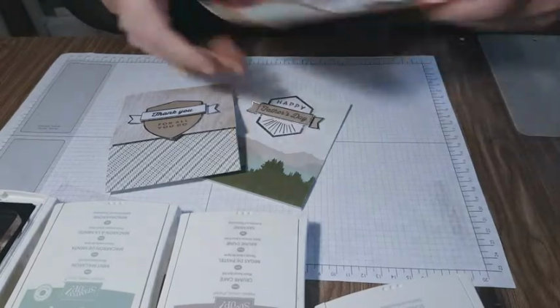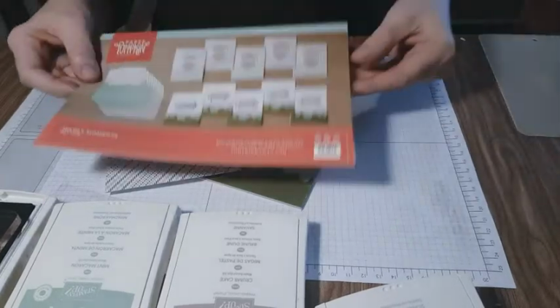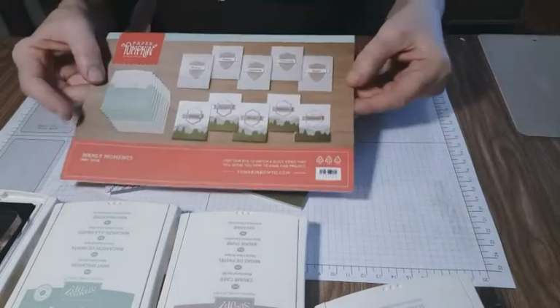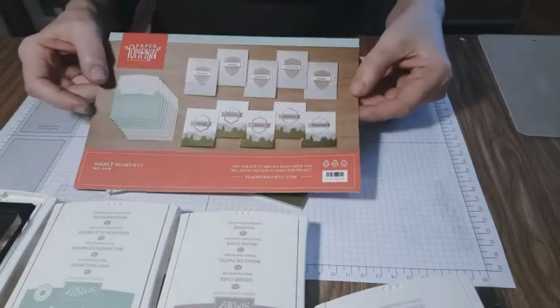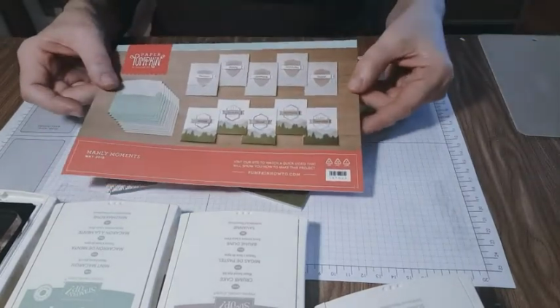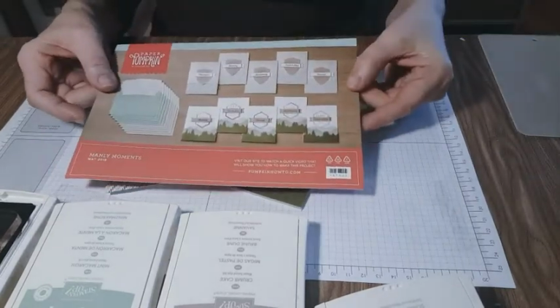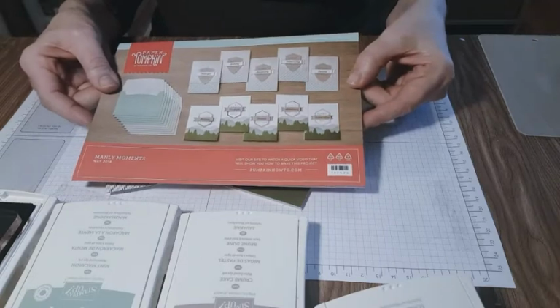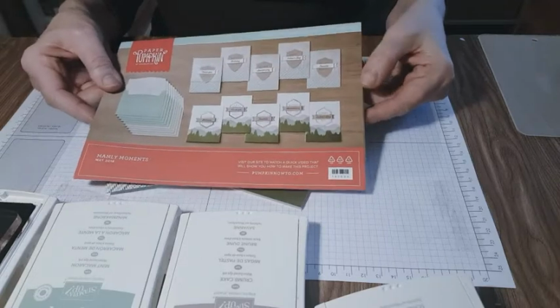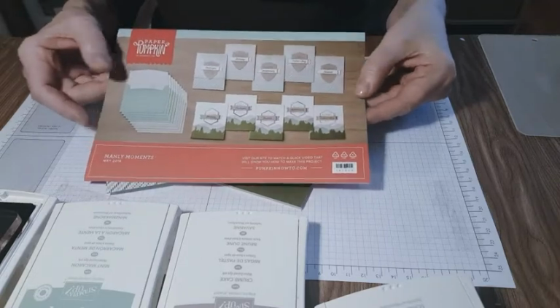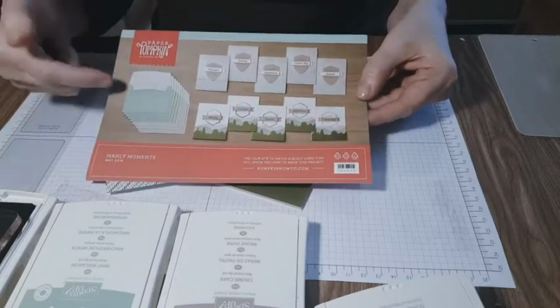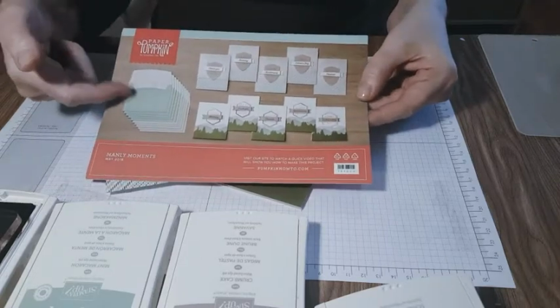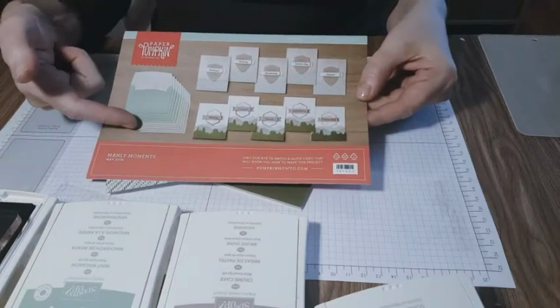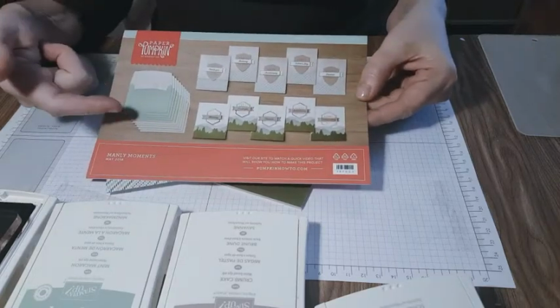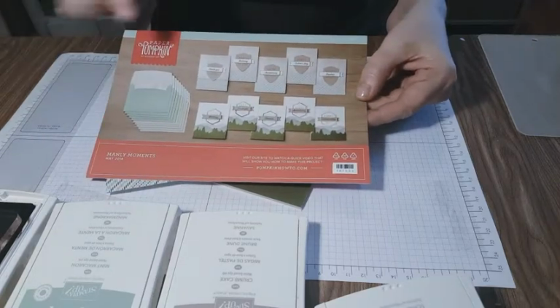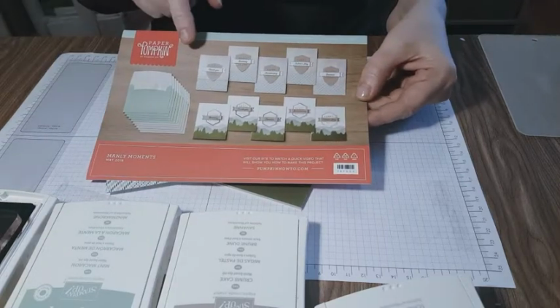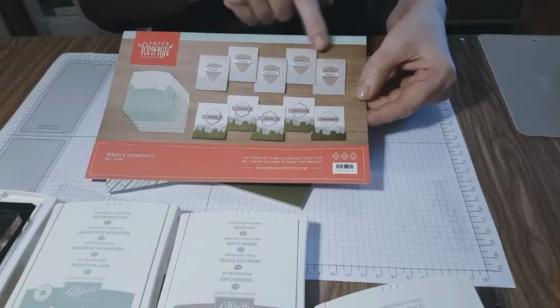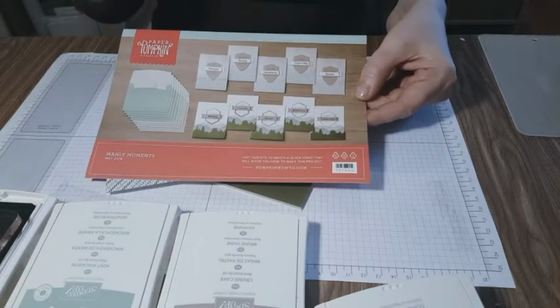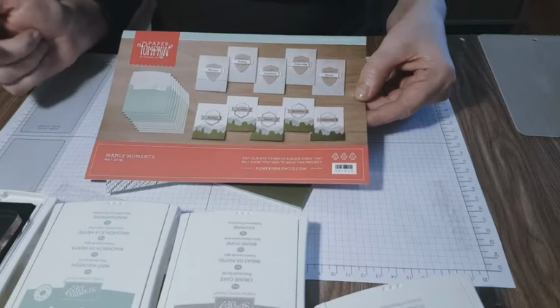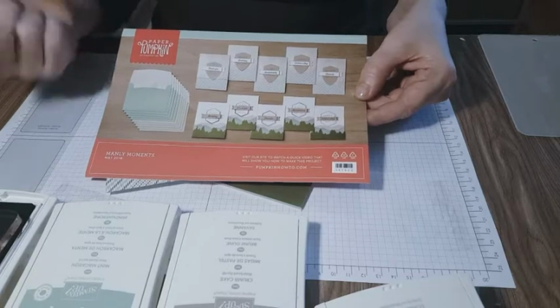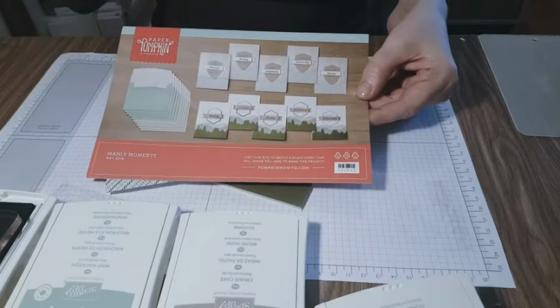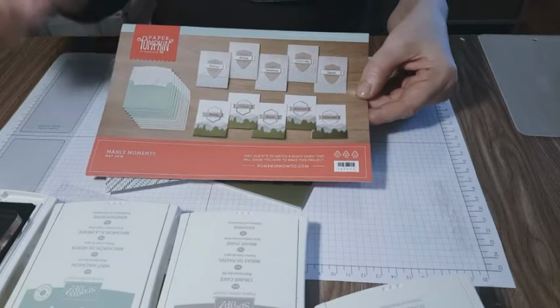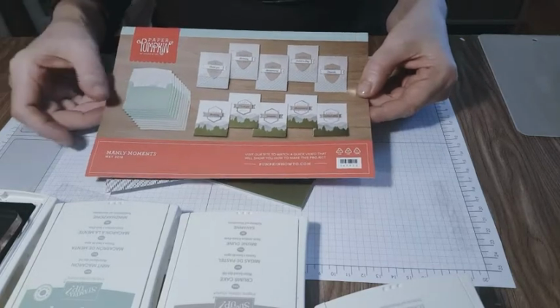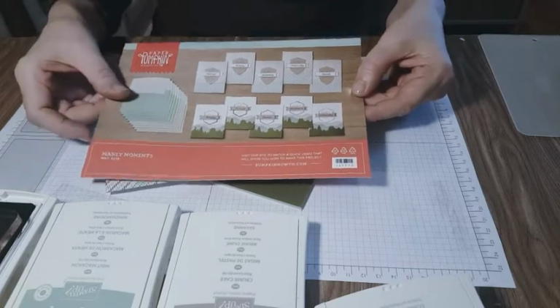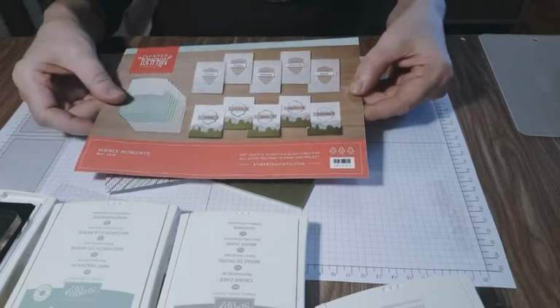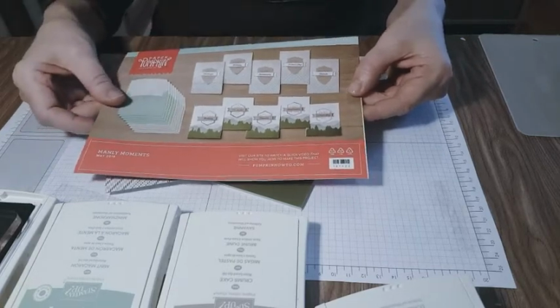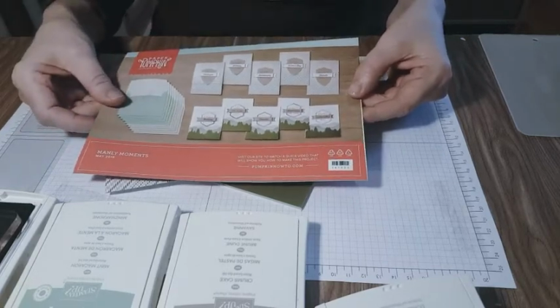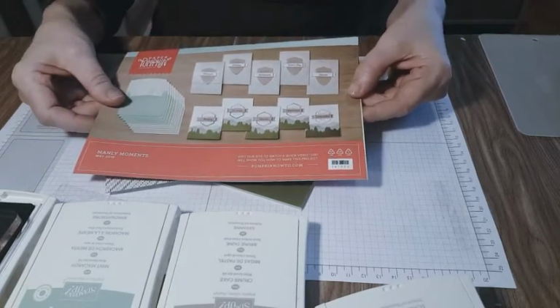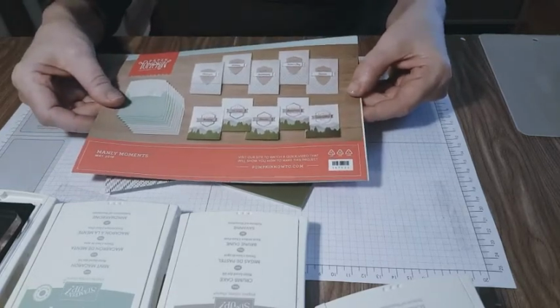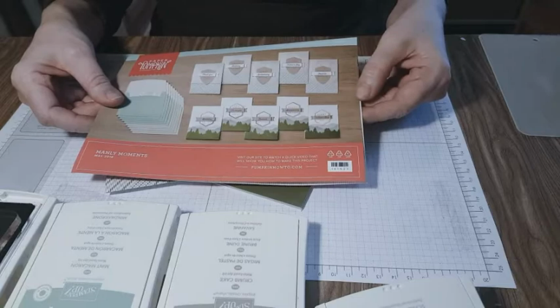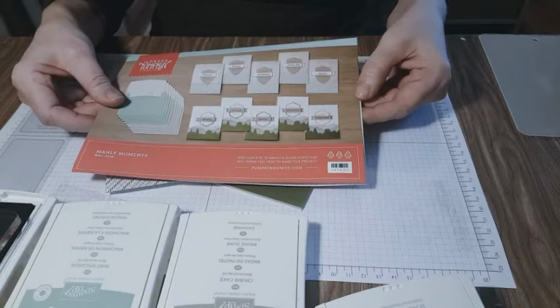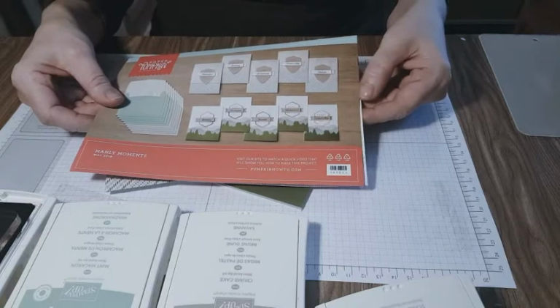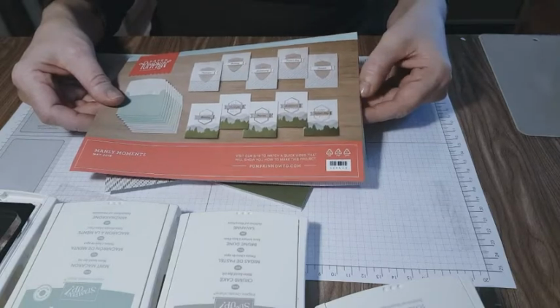This is a great kit that comes with all your envelopes and materials for making eight cards. I can actually get sometimes up to 16 cards because of the alternates, which I will show today.